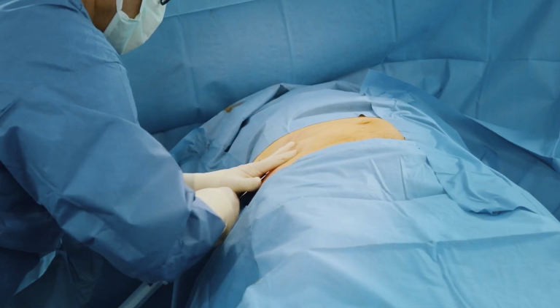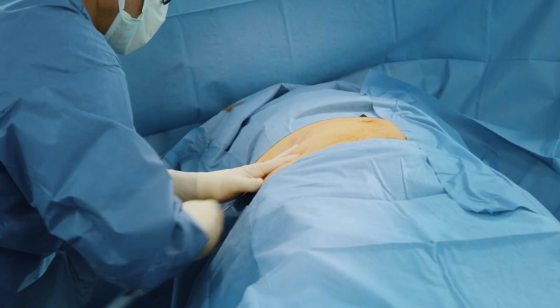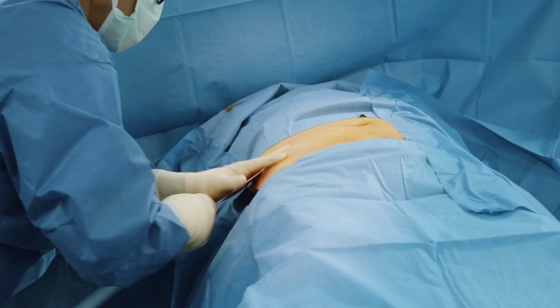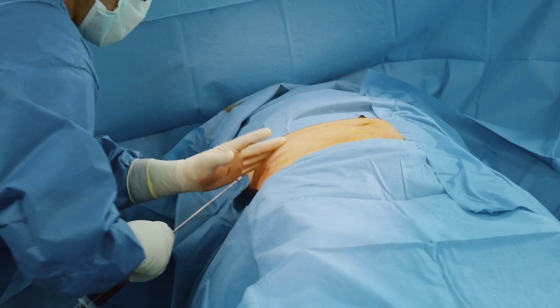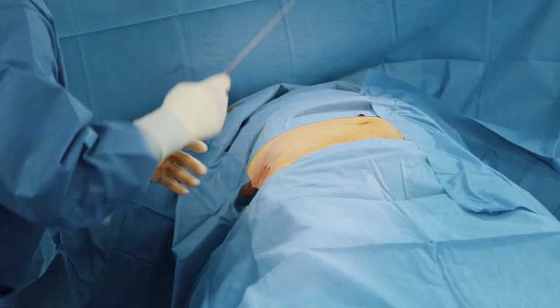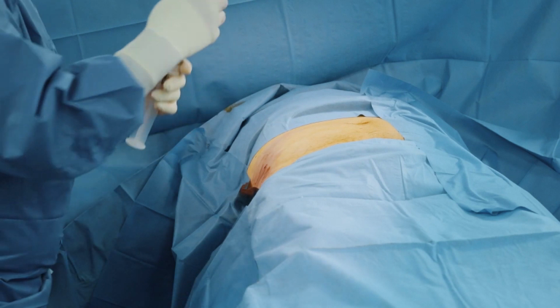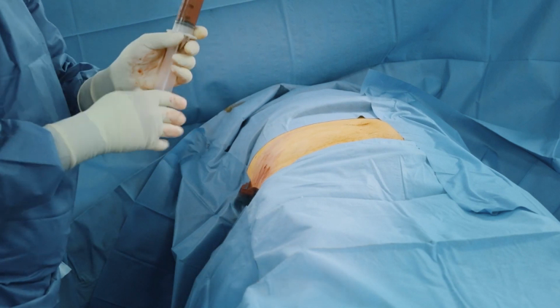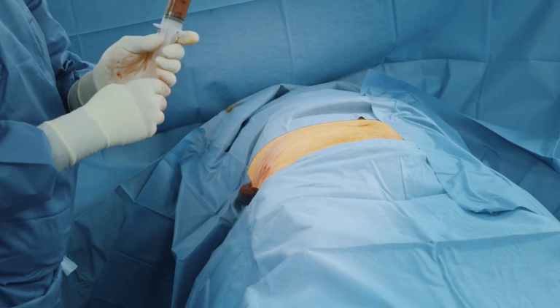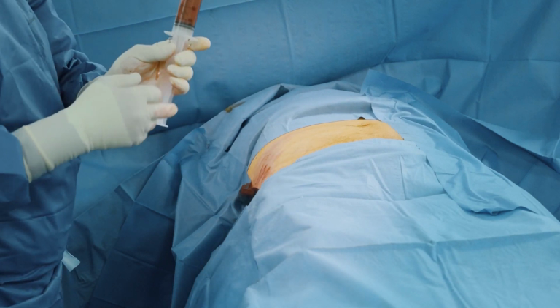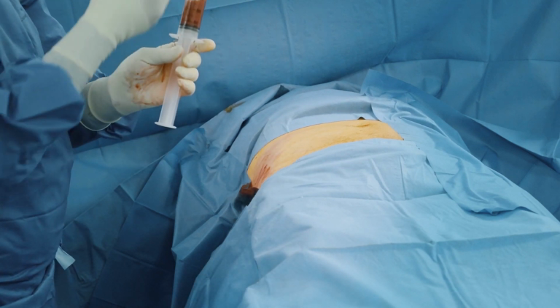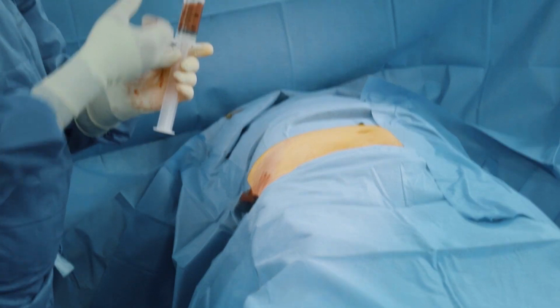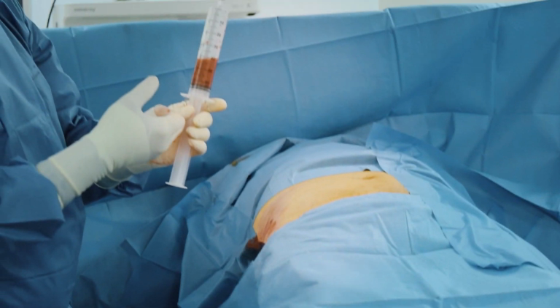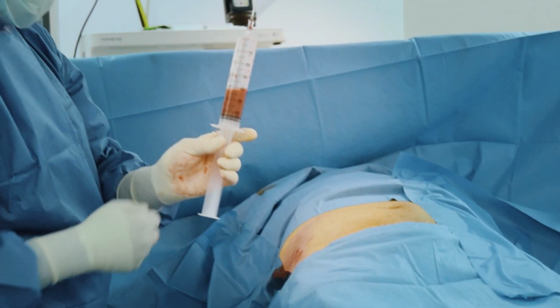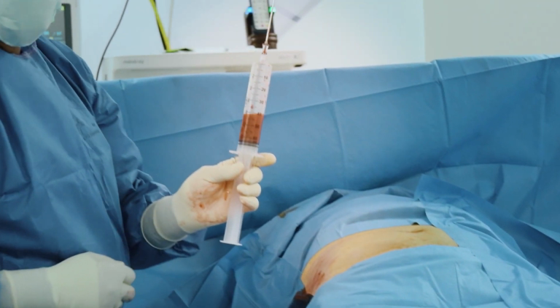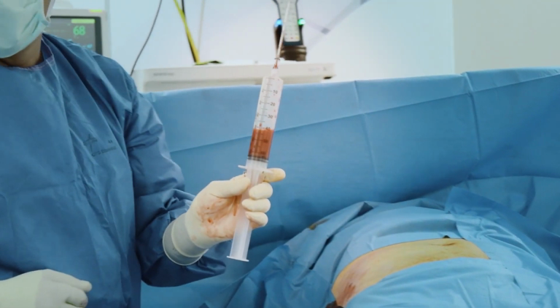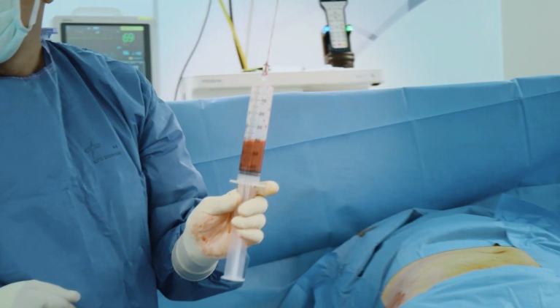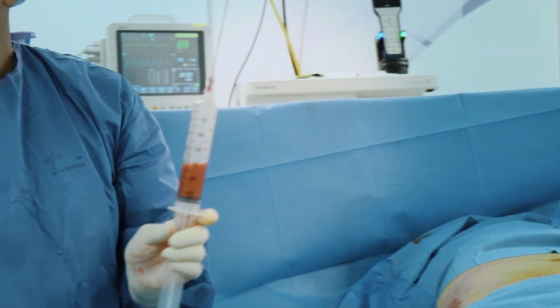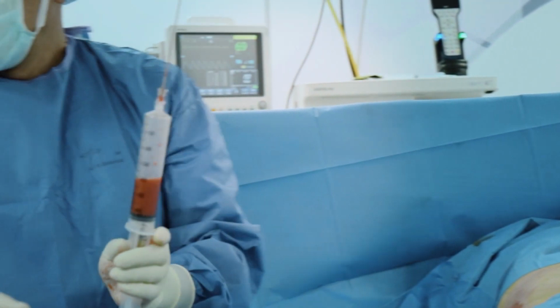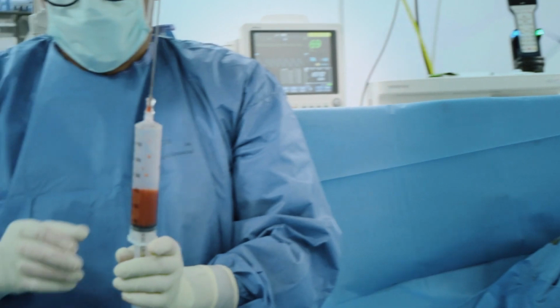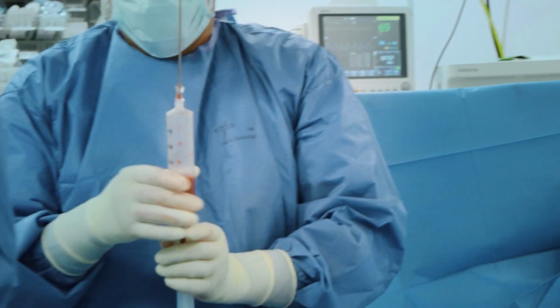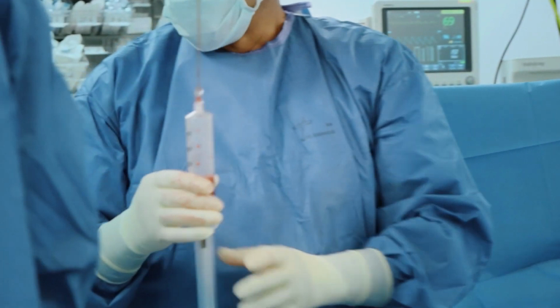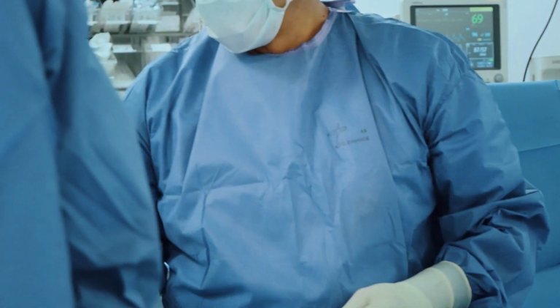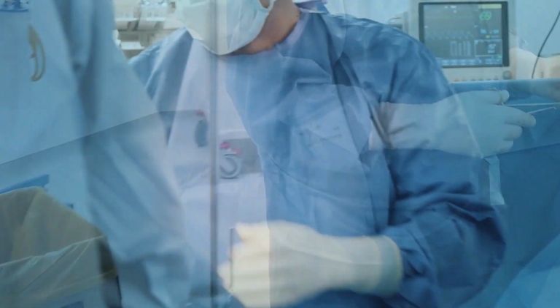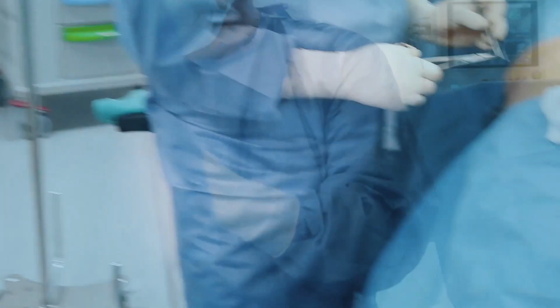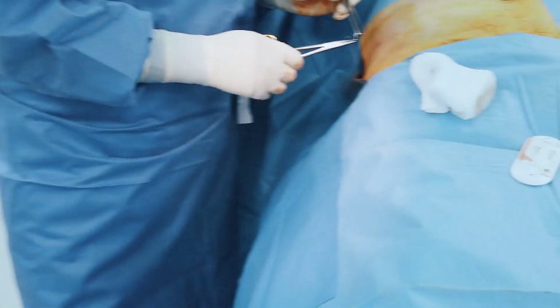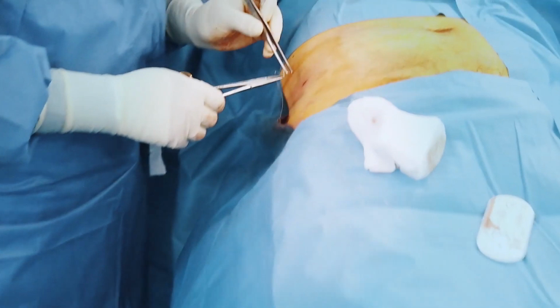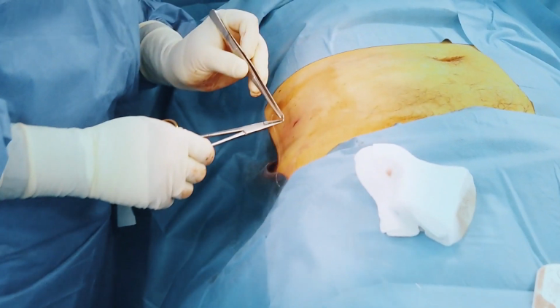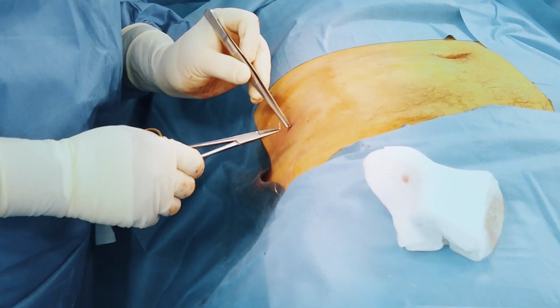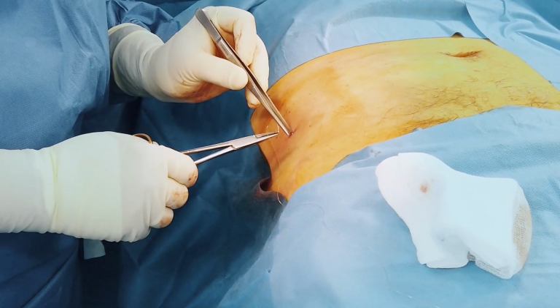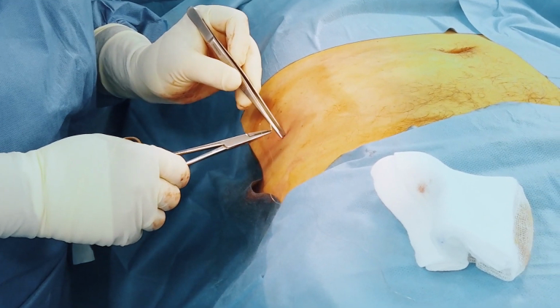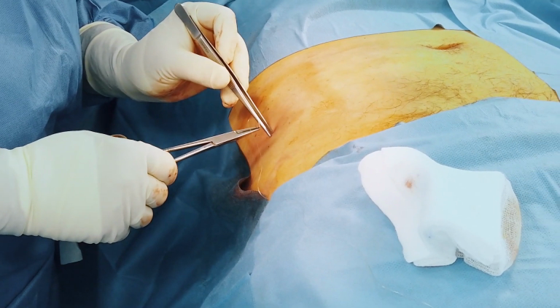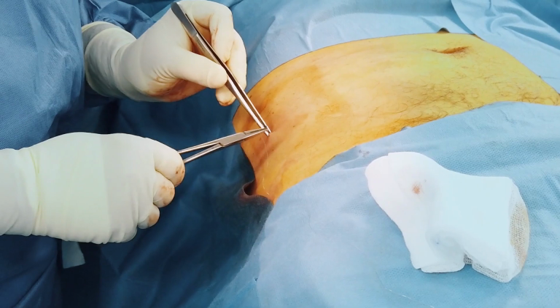In most regenerative medicine procedures, 60–90 ml of lipoaspirate is enough. Once the lipoaspirate is obtained, proceed to medication.